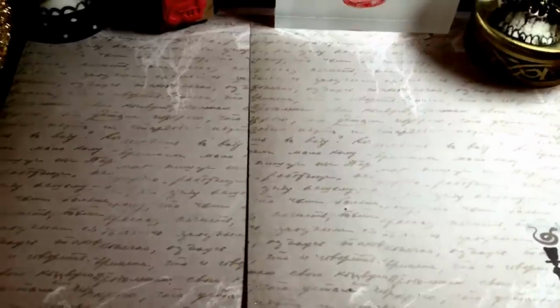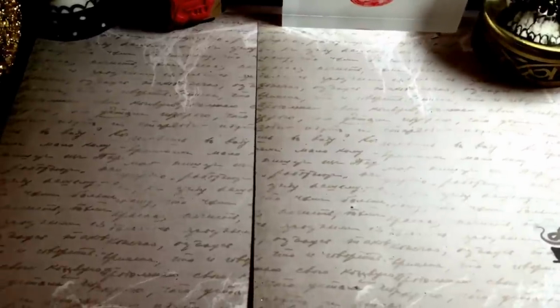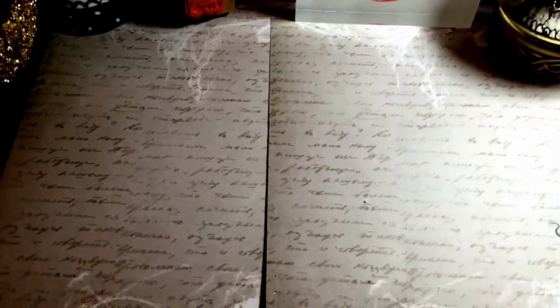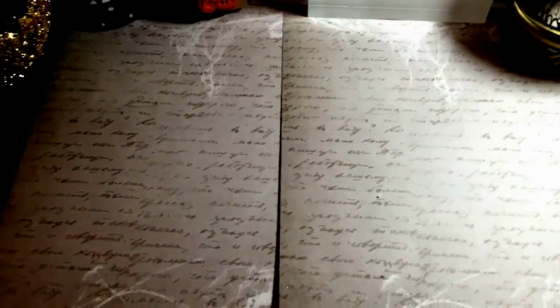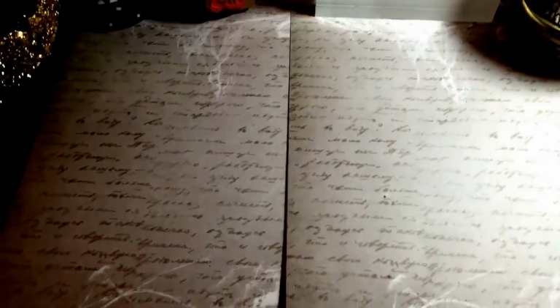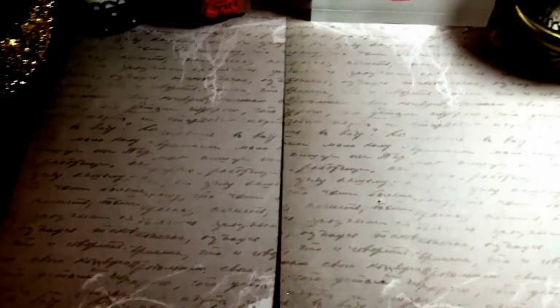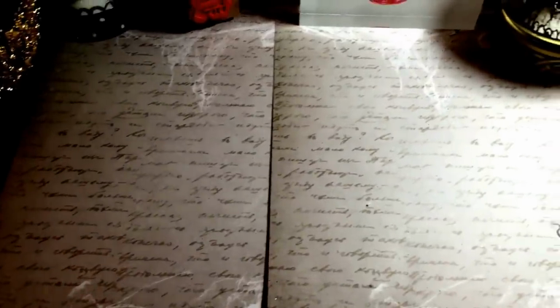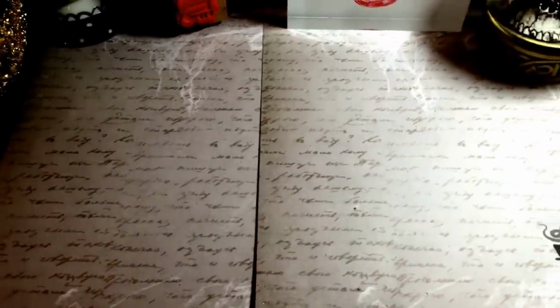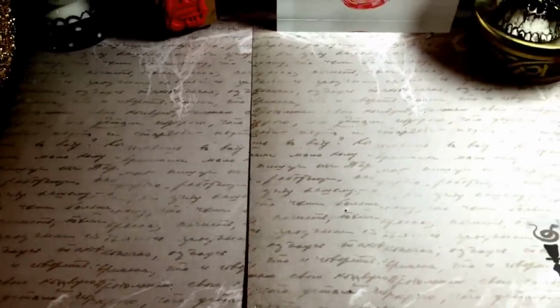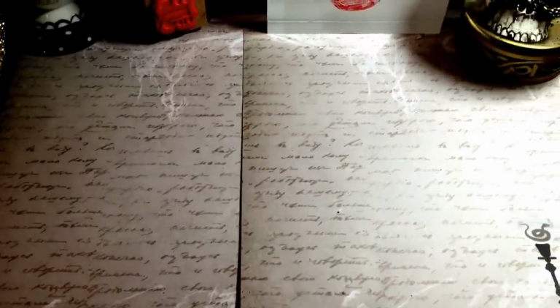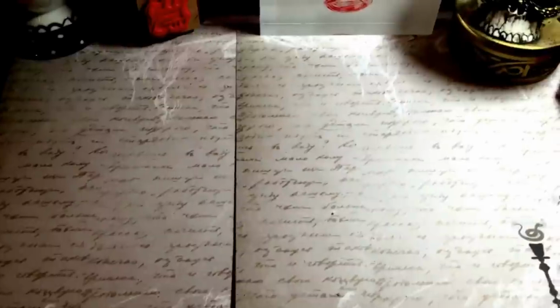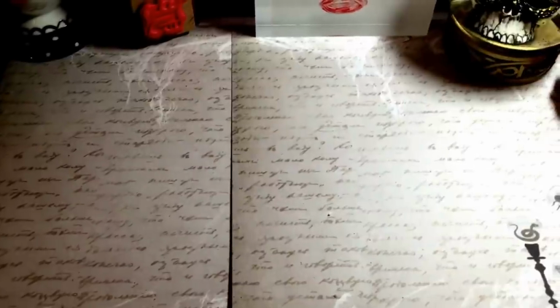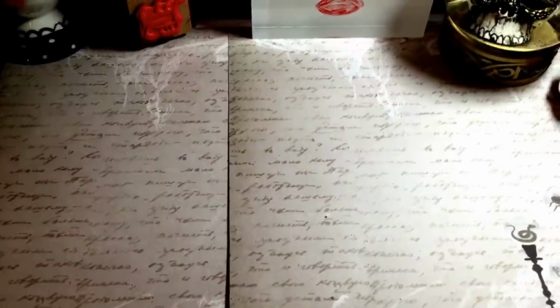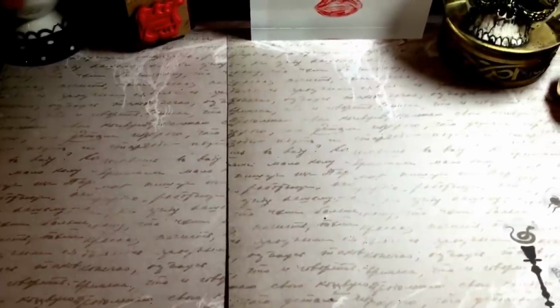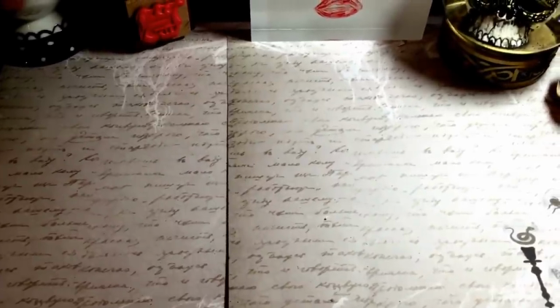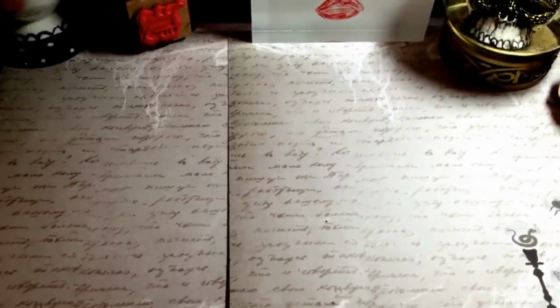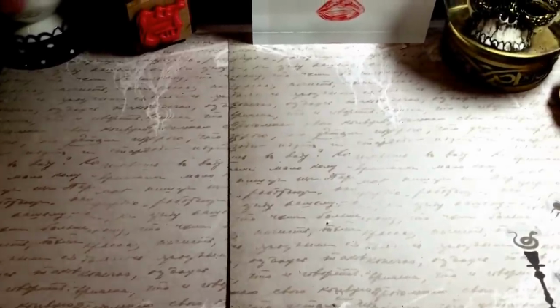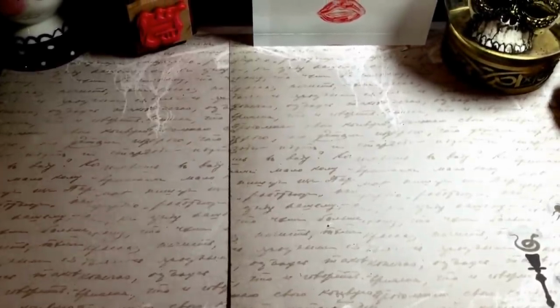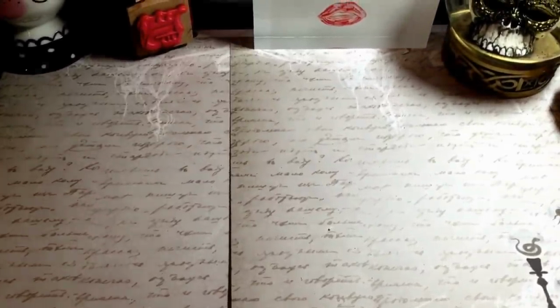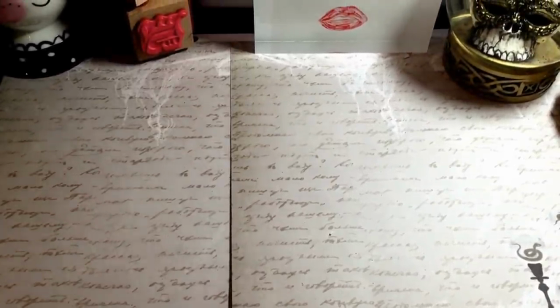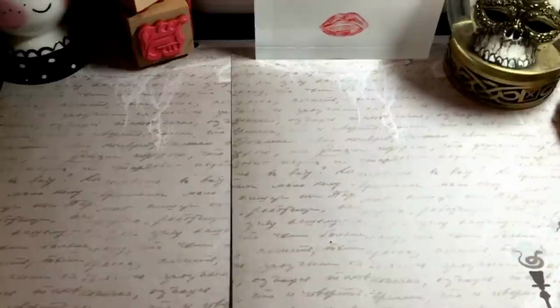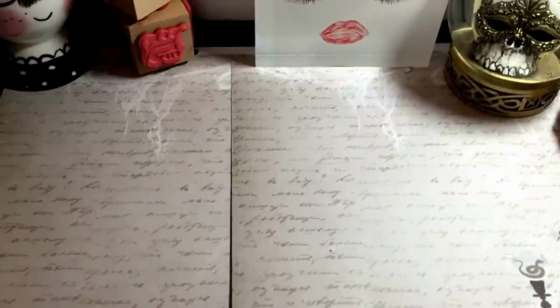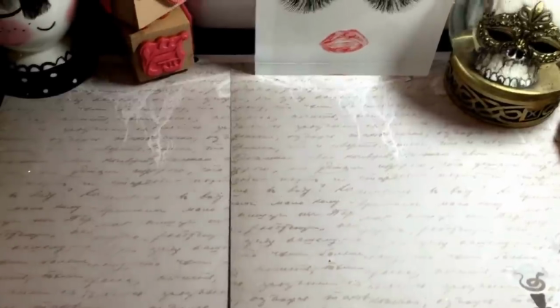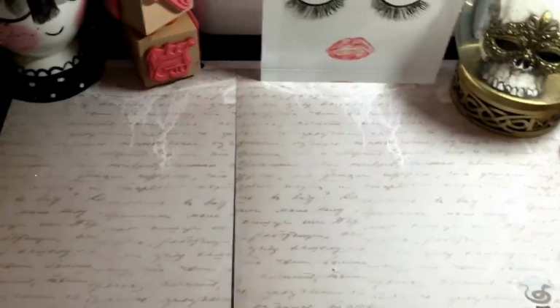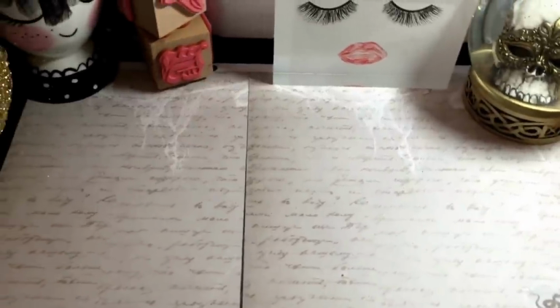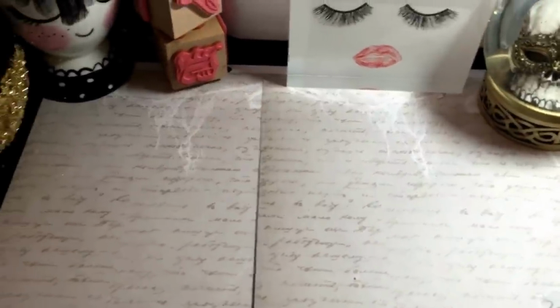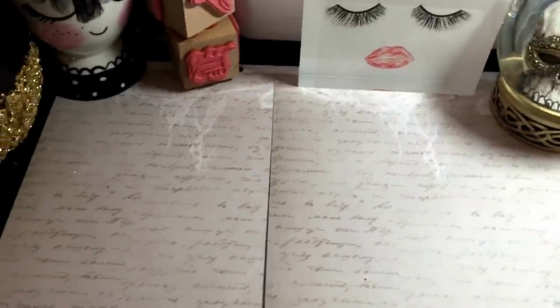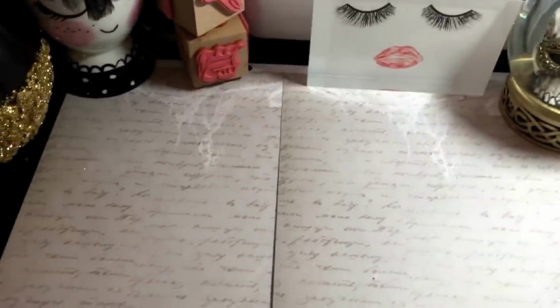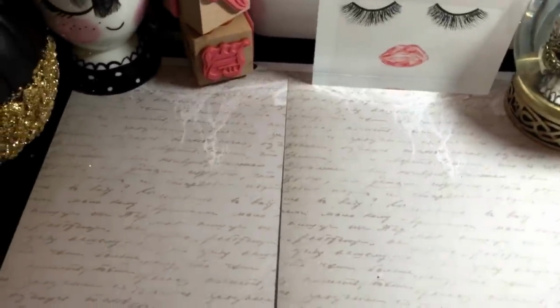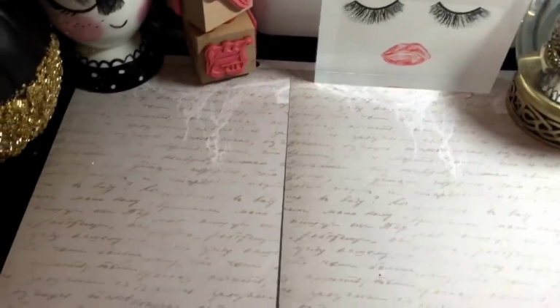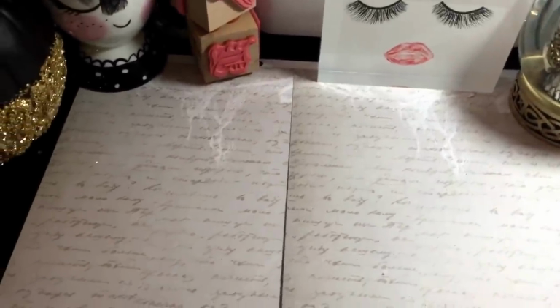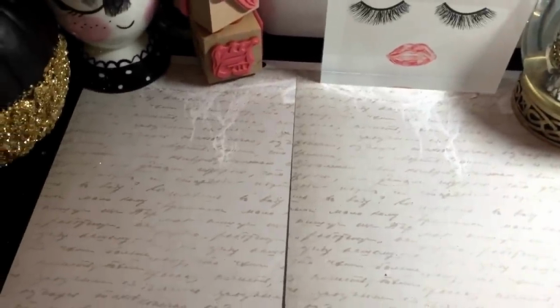But anyways guys, this is a Target Dollar Spot haul and I also have a few things from Michaels and Hobby Lobby to show you guys. But let's get started with my Target Dollar Spot stuff.